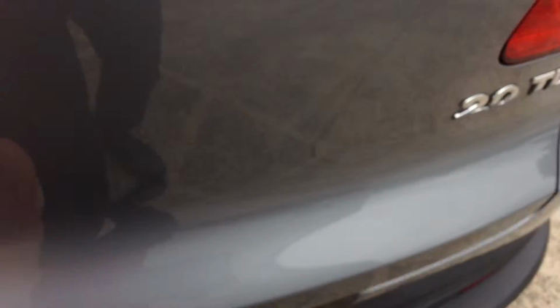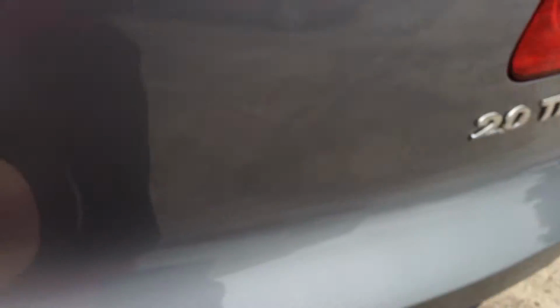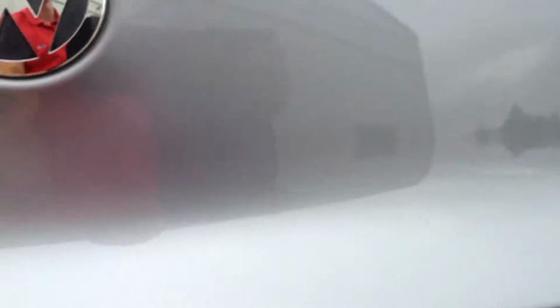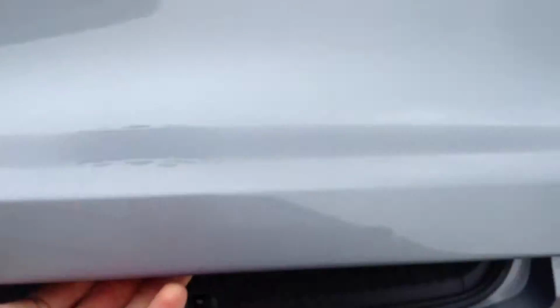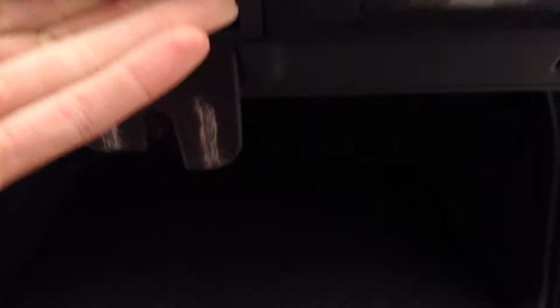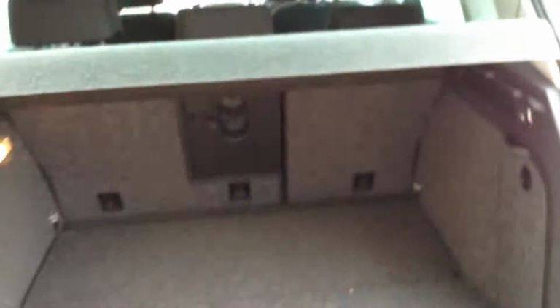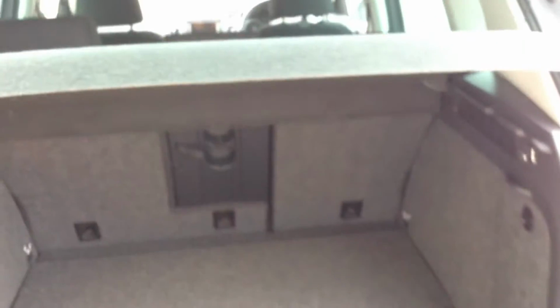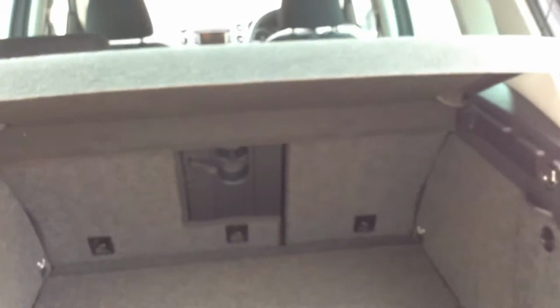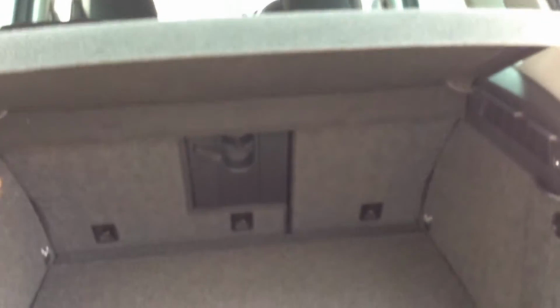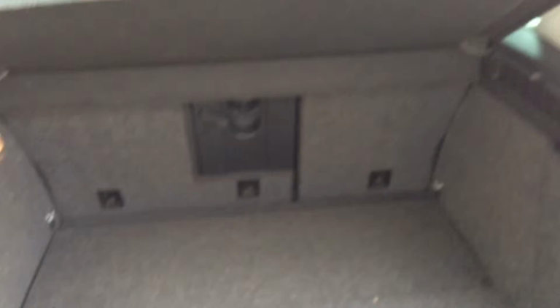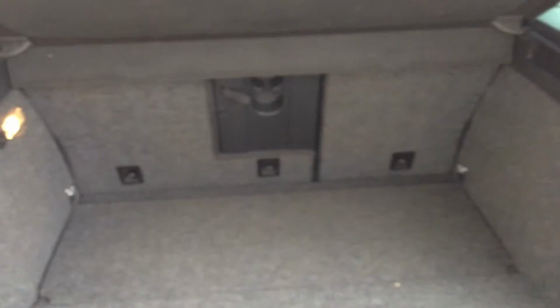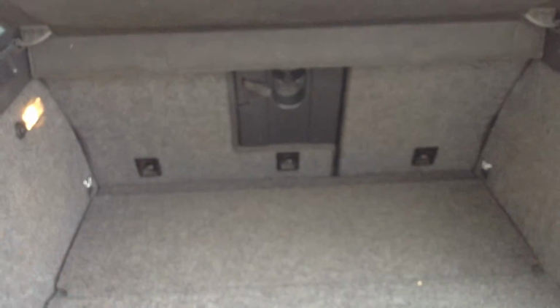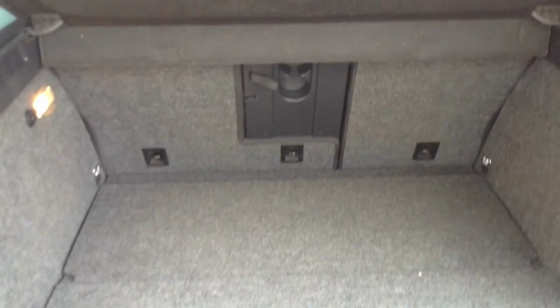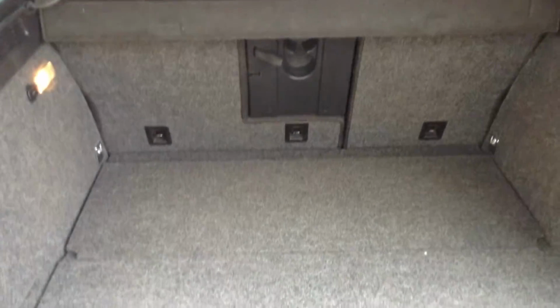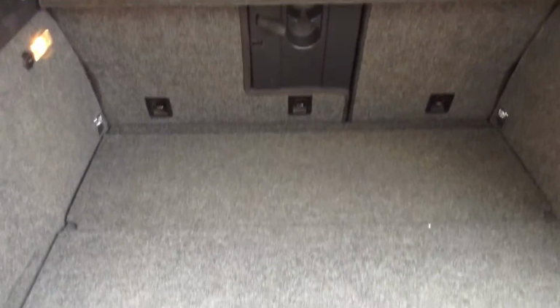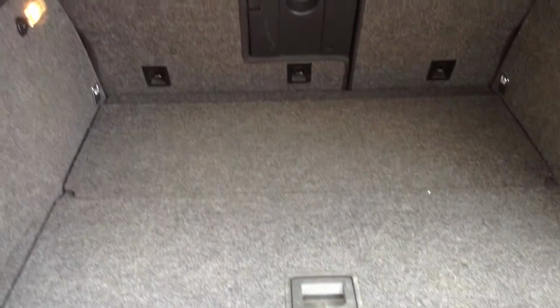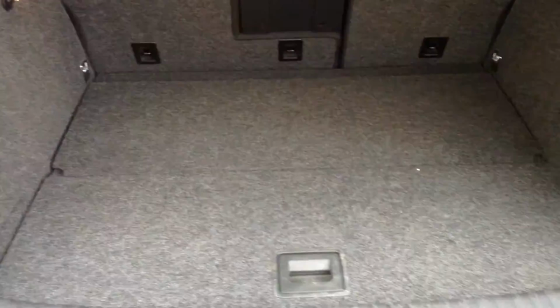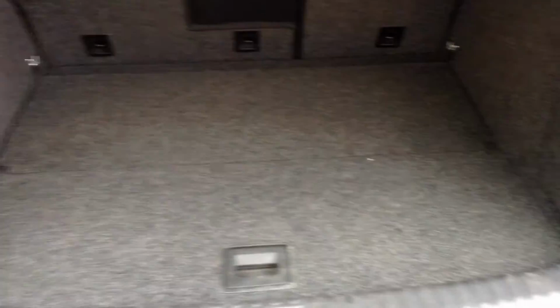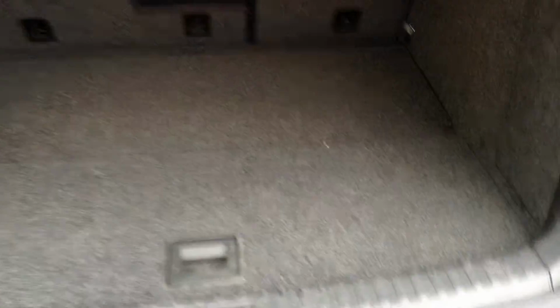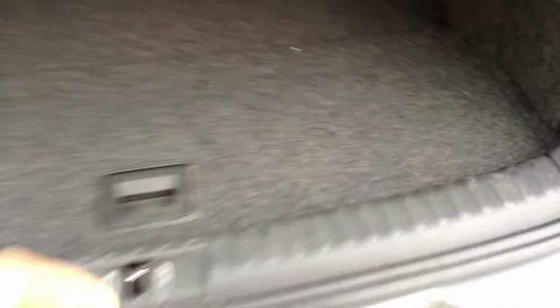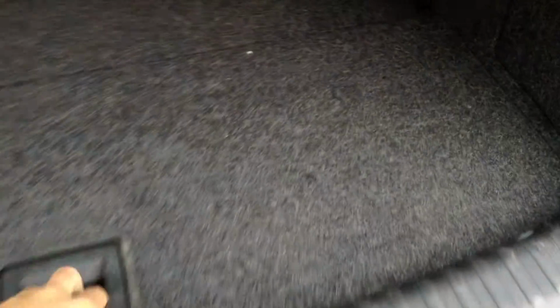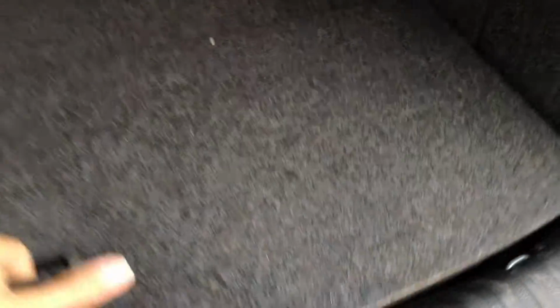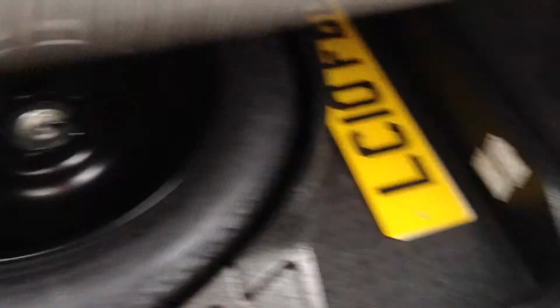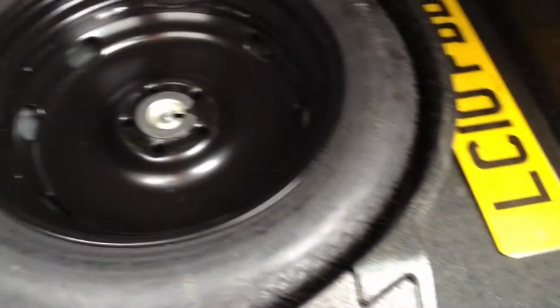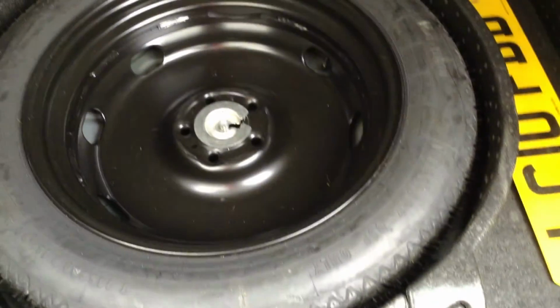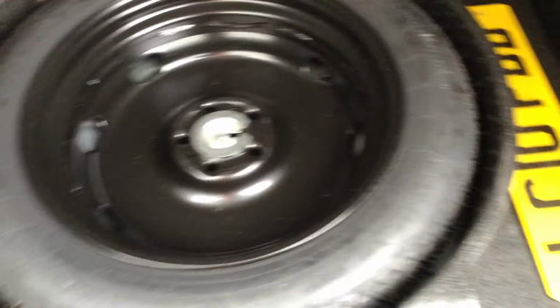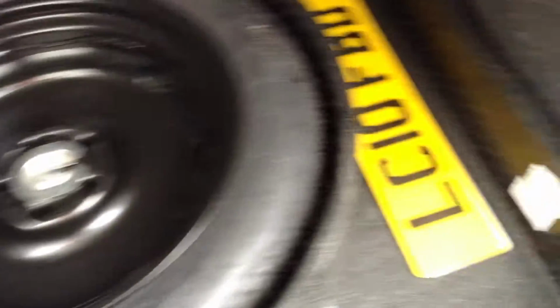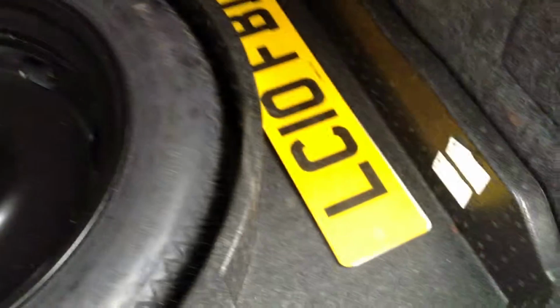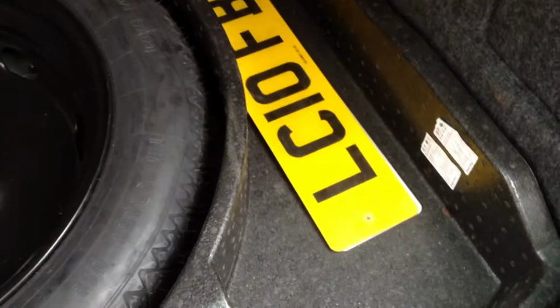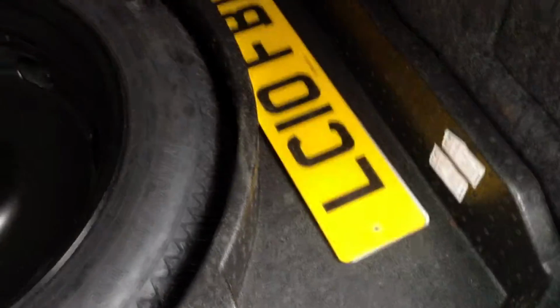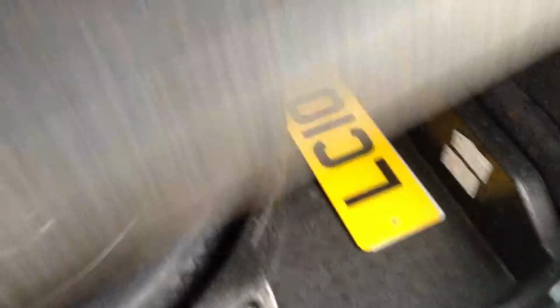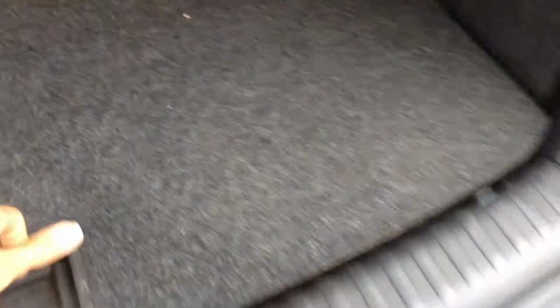Taking a look inside the boot, as you can see you've got your parcel shelf in lovely clean condition. And inside you've got your spare wheel and your age-related plates there as well.